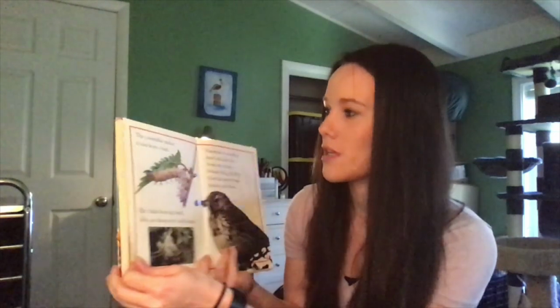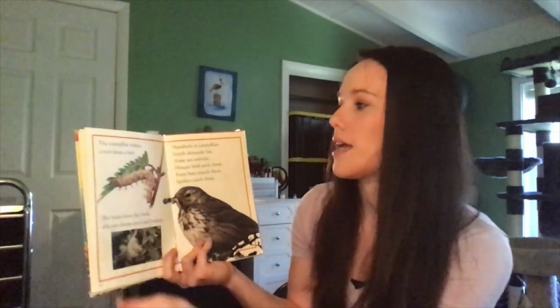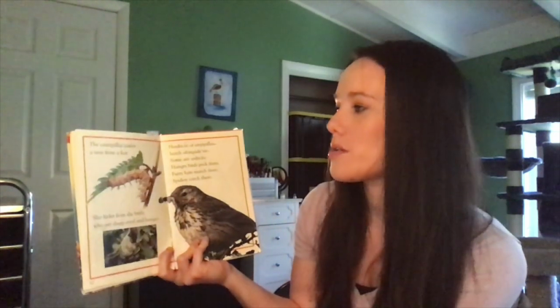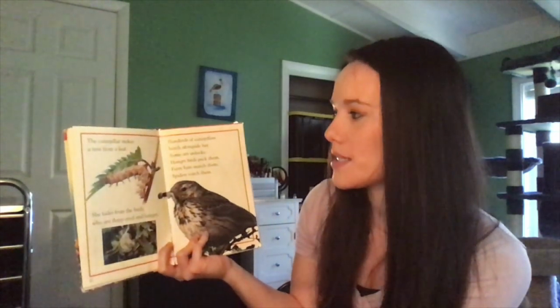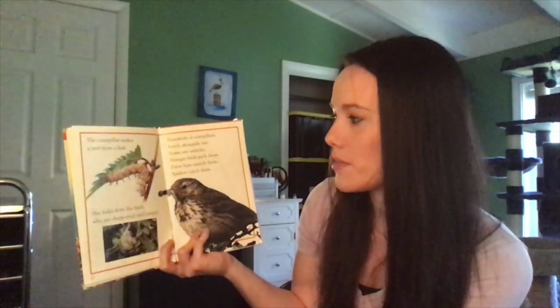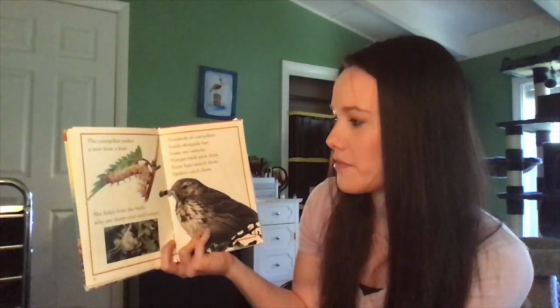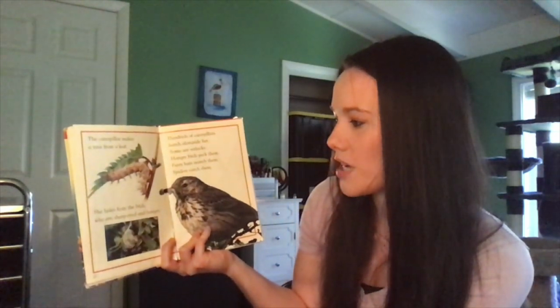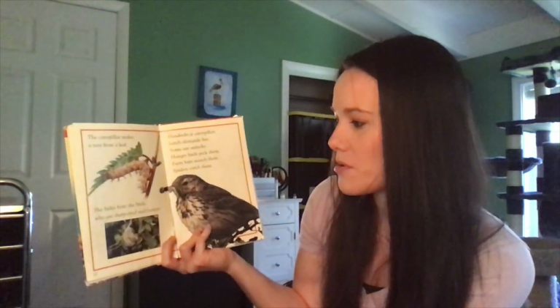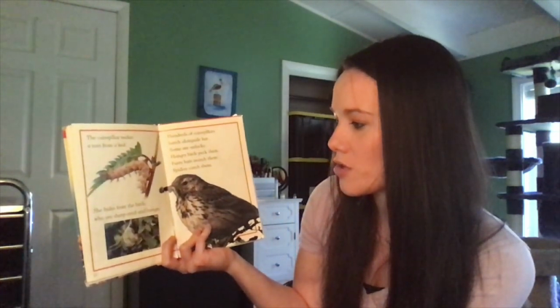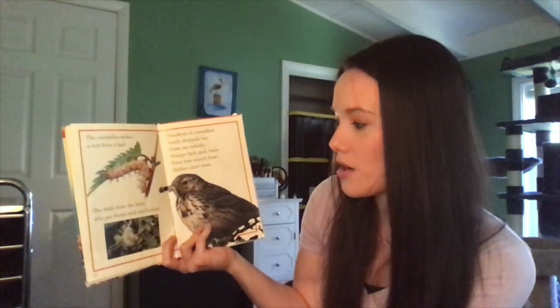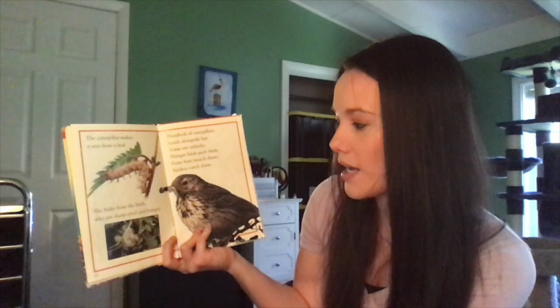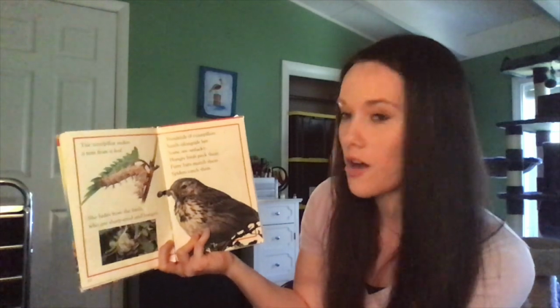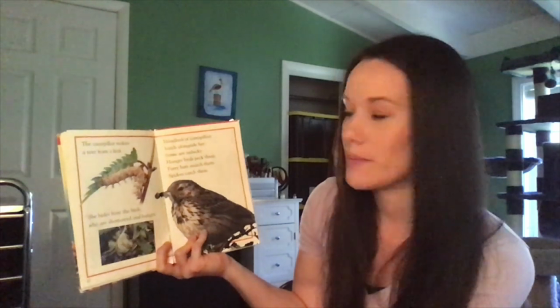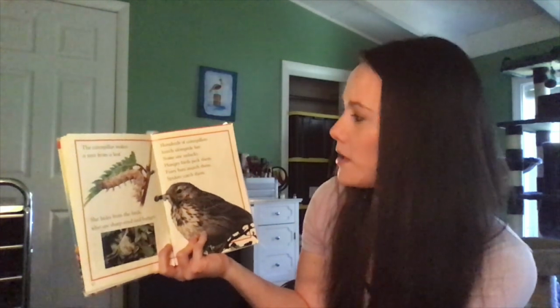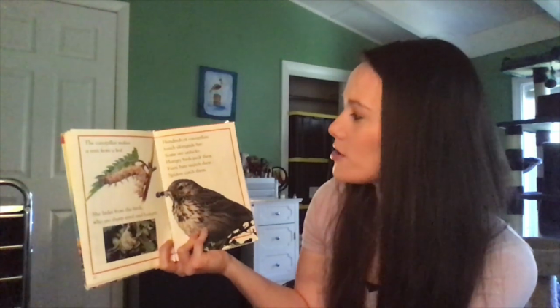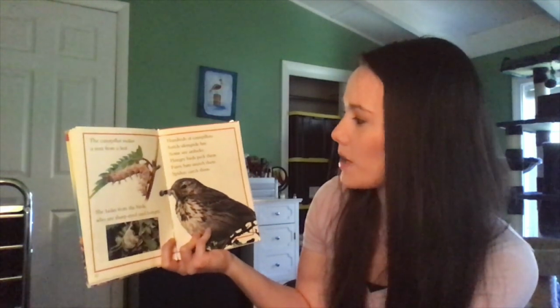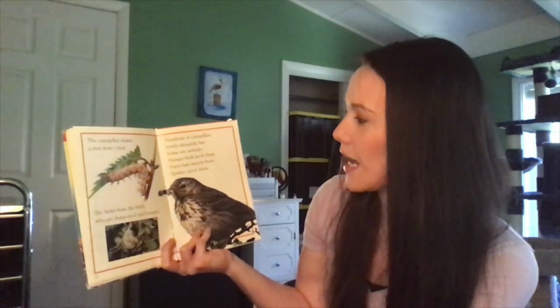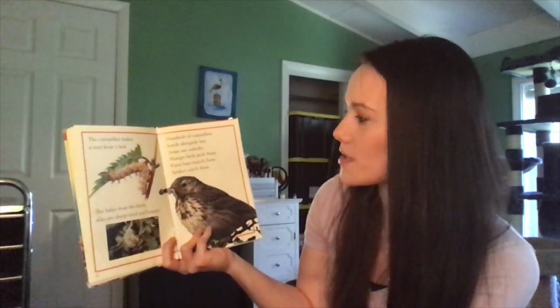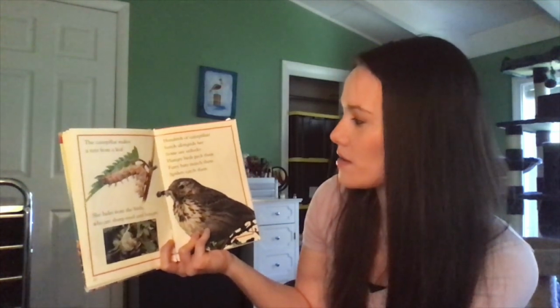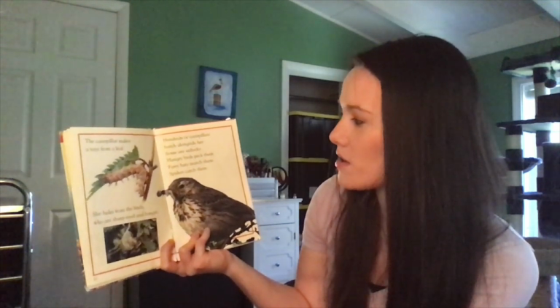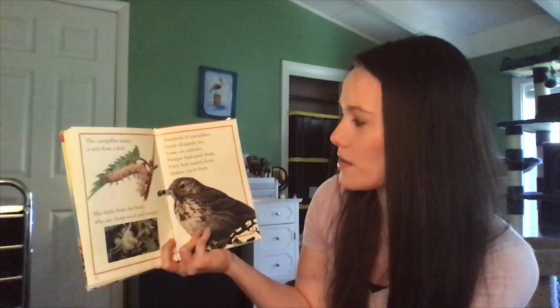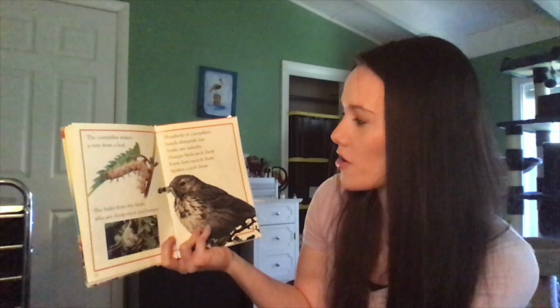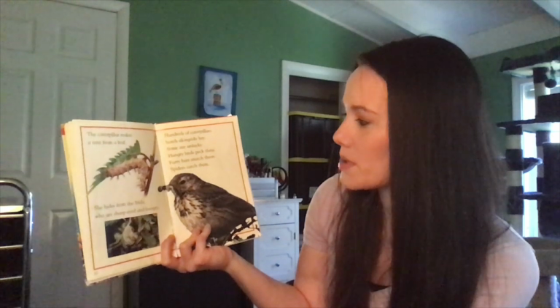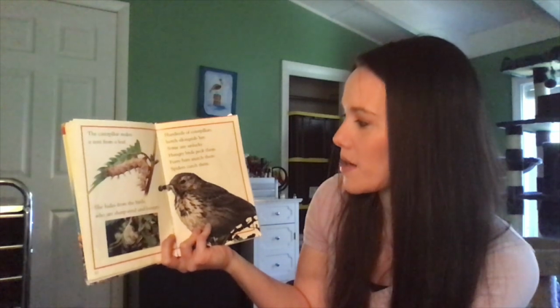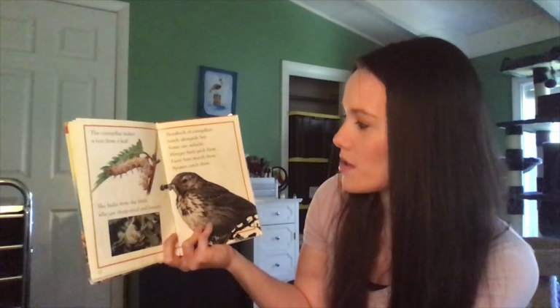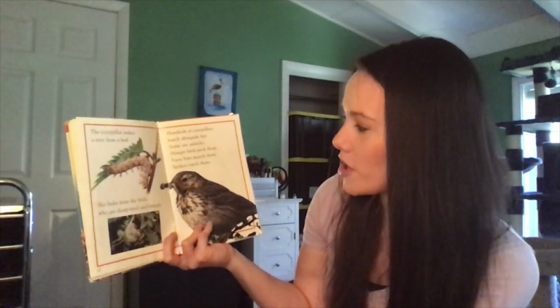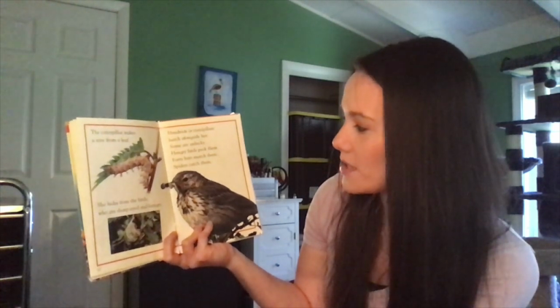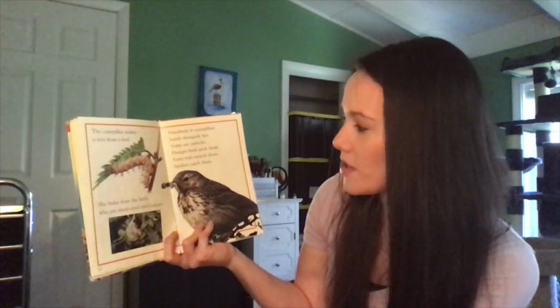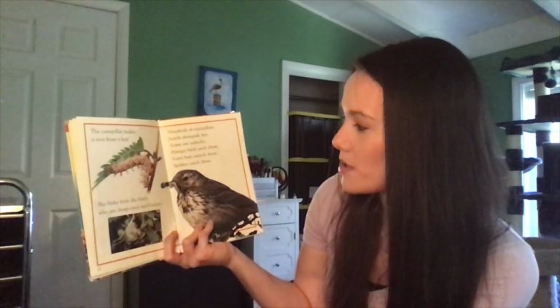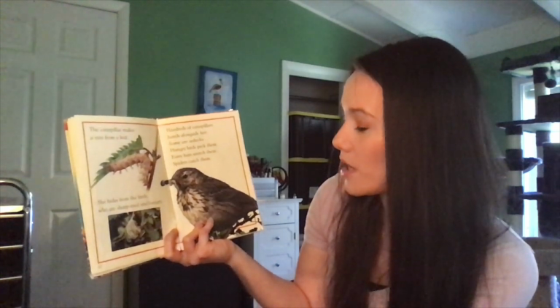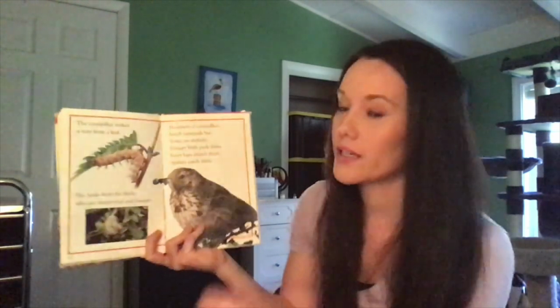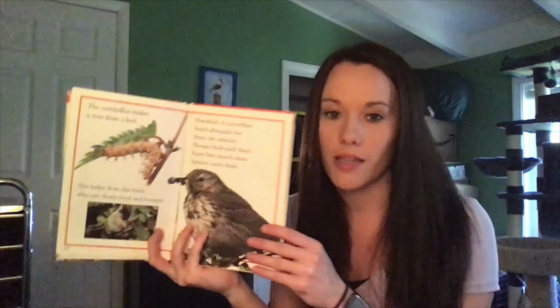The caterpillar makes a tent from a leaf. She hides from the birds who are sharp-eyed and hungry. Hundreds of caterpillars hatch alongside her. Some are unlucky — hungry birds peck them, furry bats snatch them, spiders catch them.